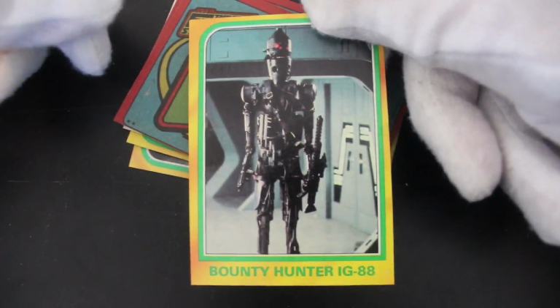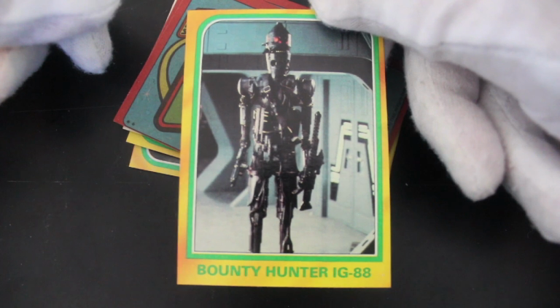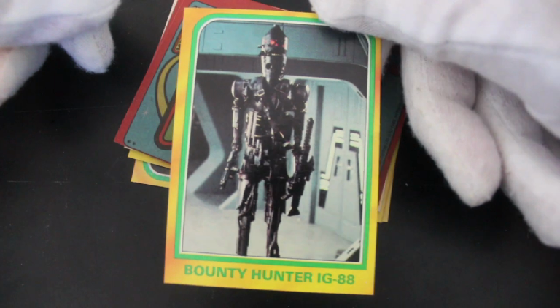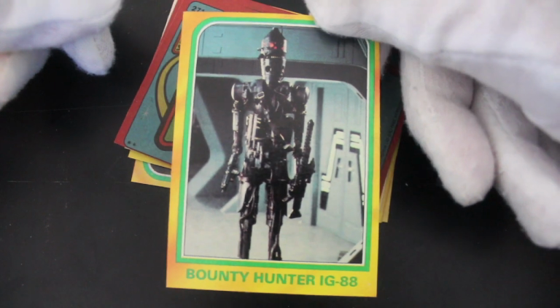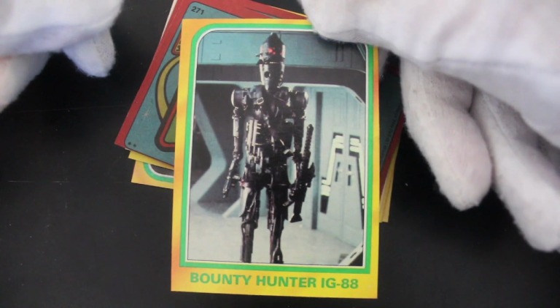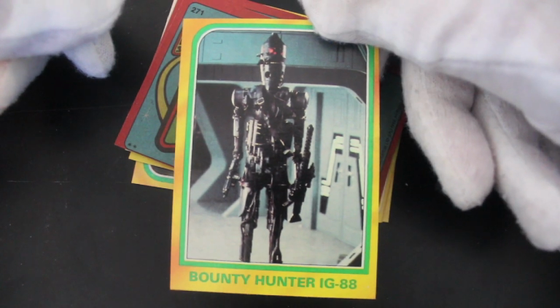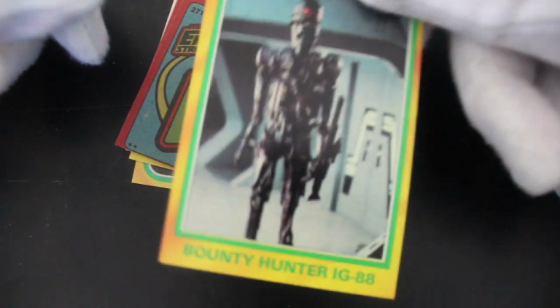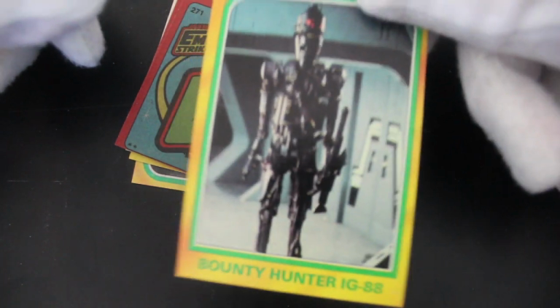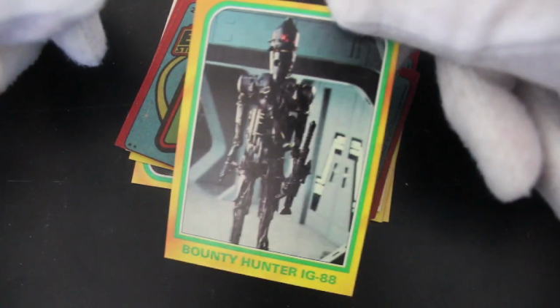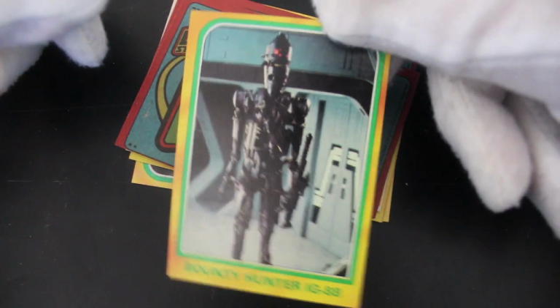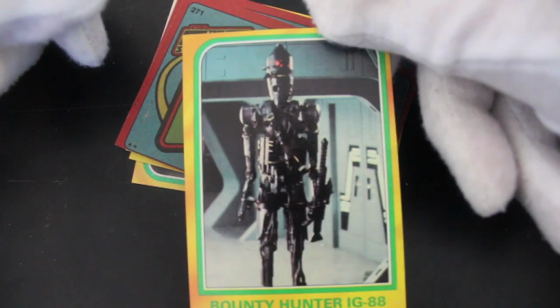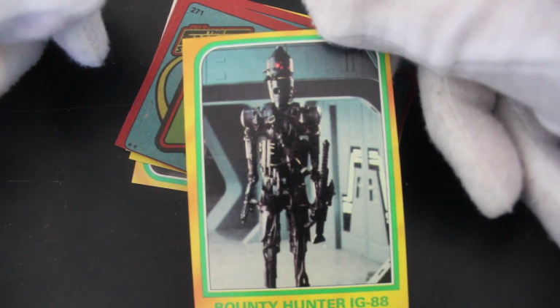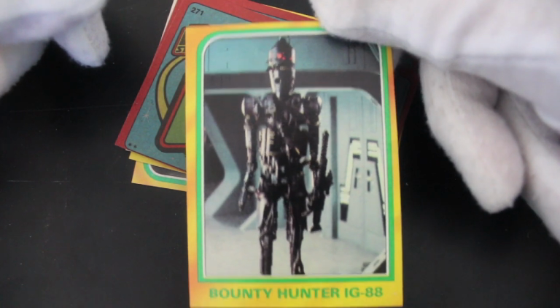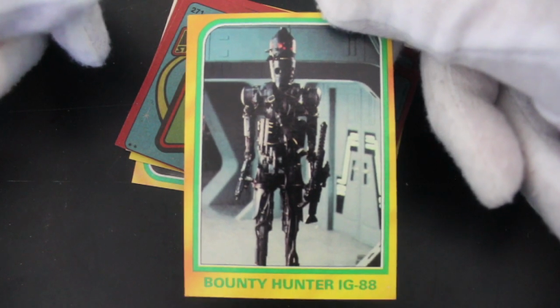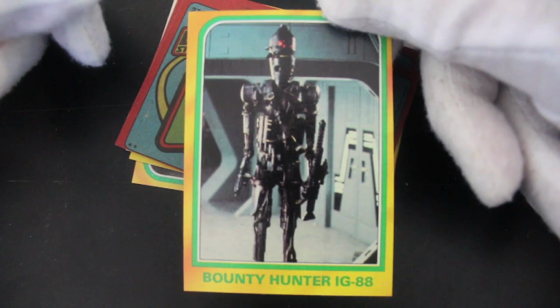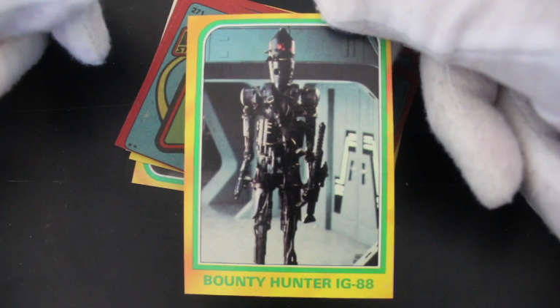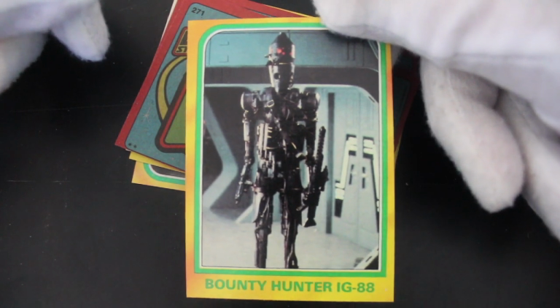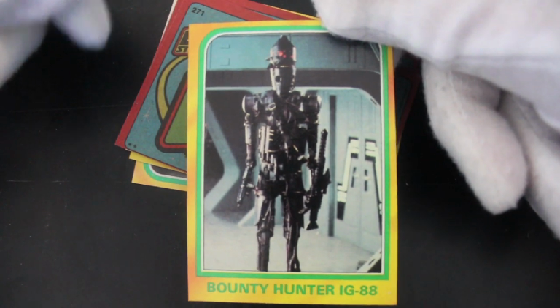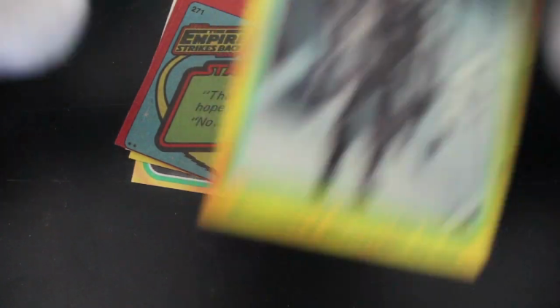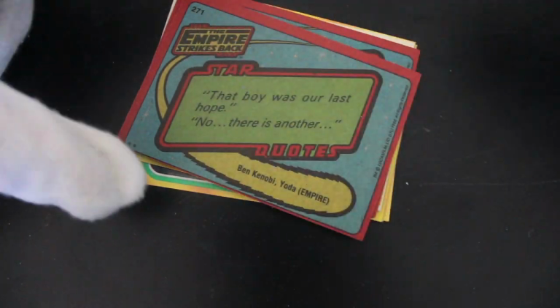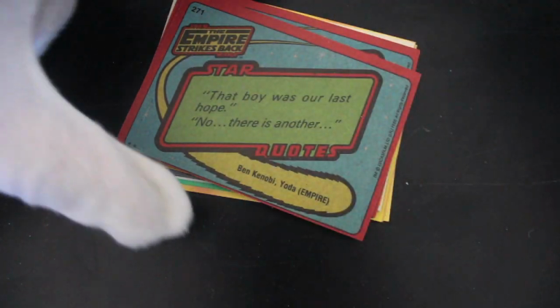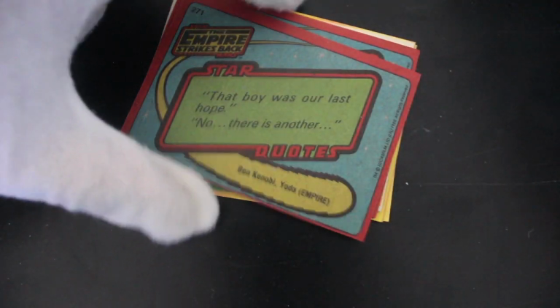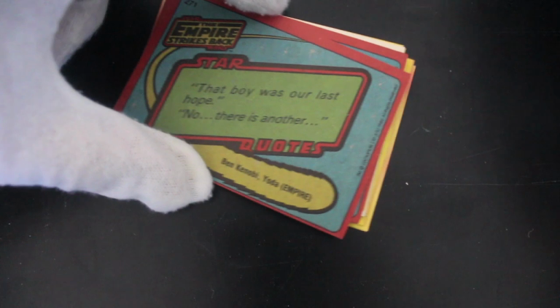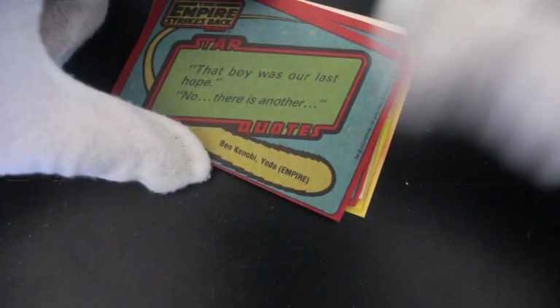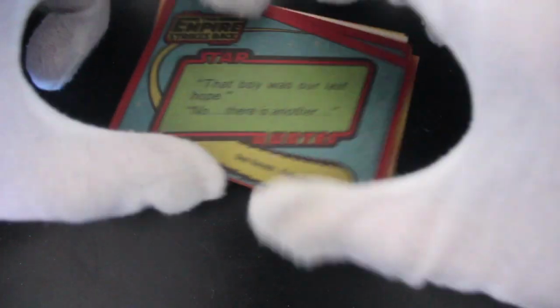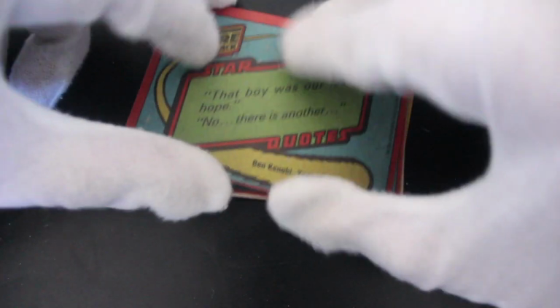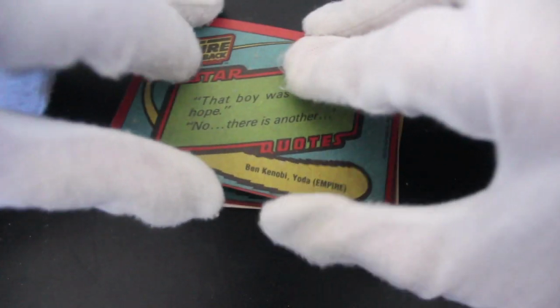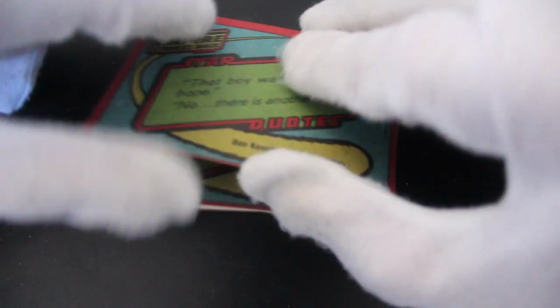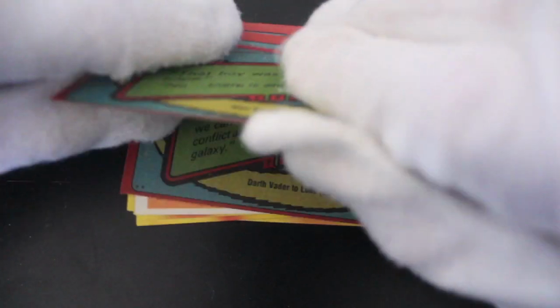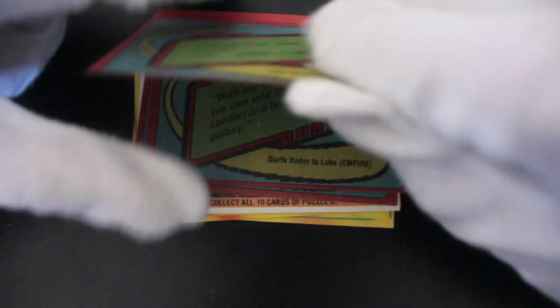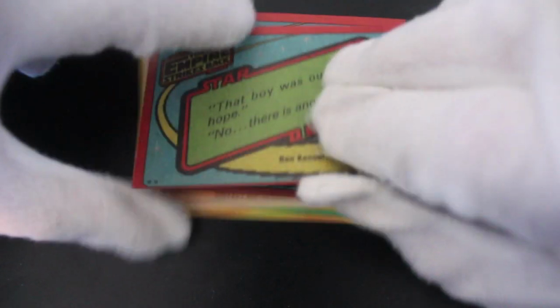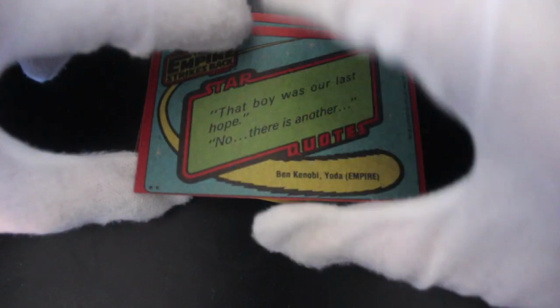Bounty Hunter IG-88. Ready for action. Very good.